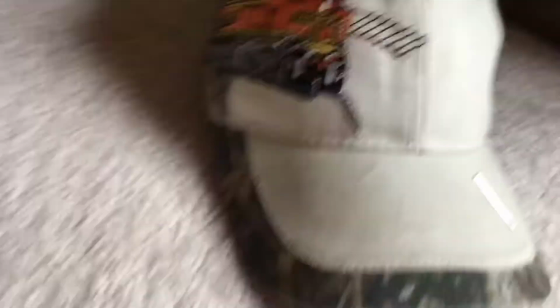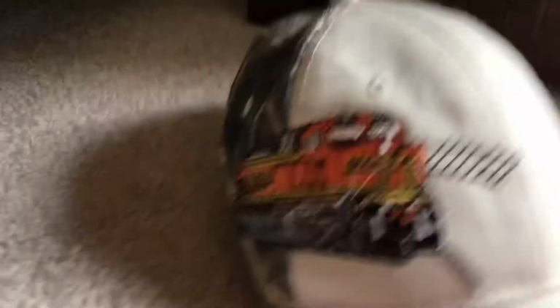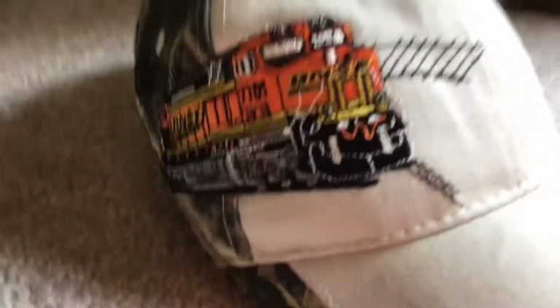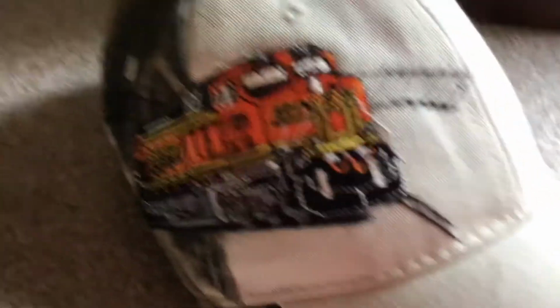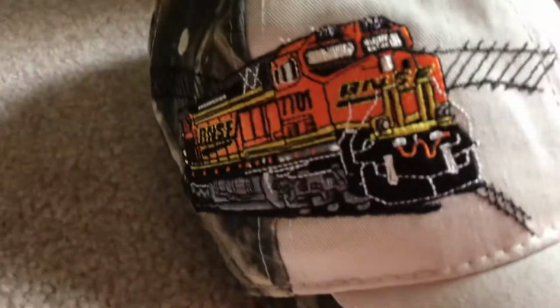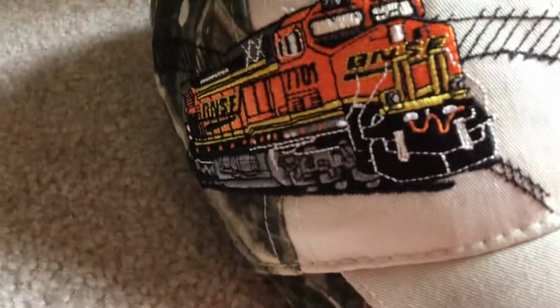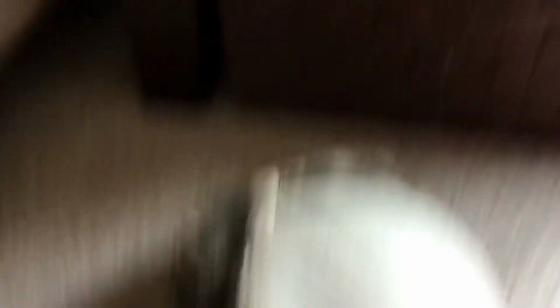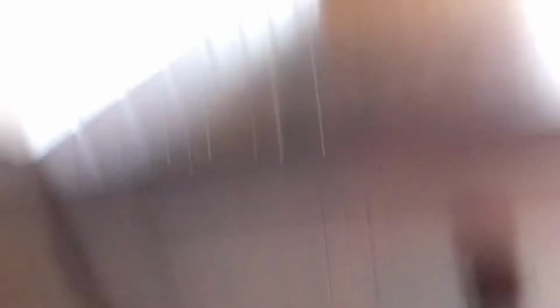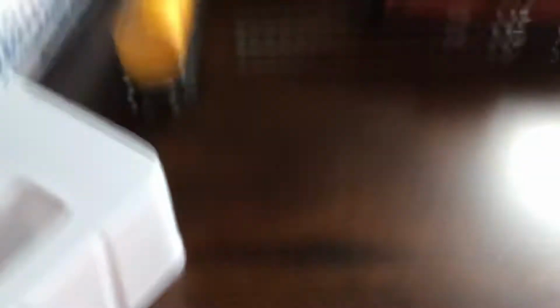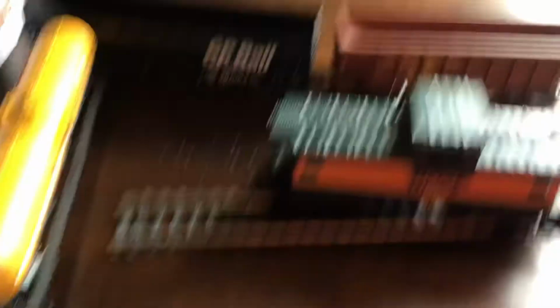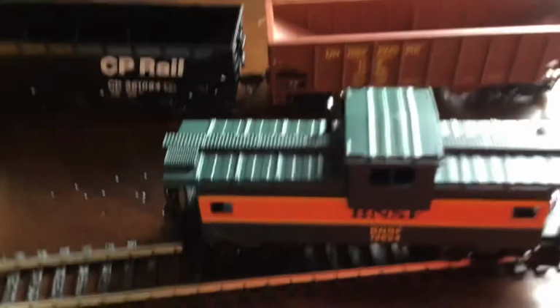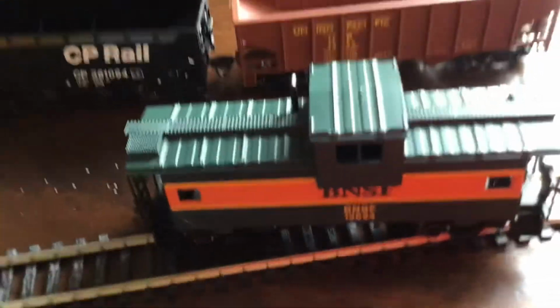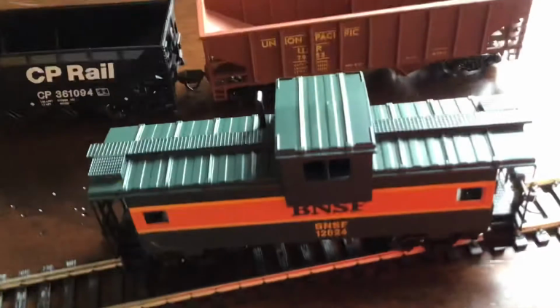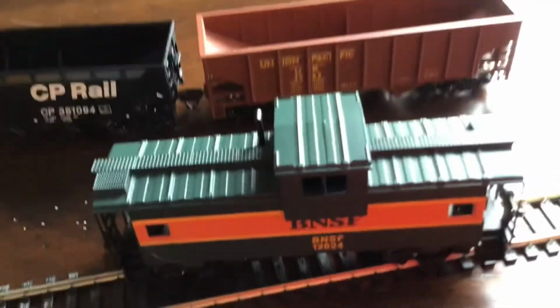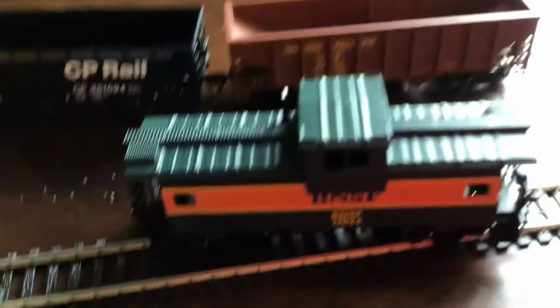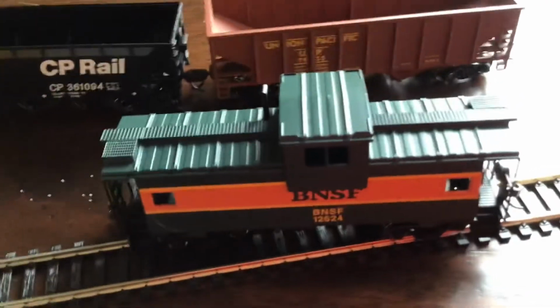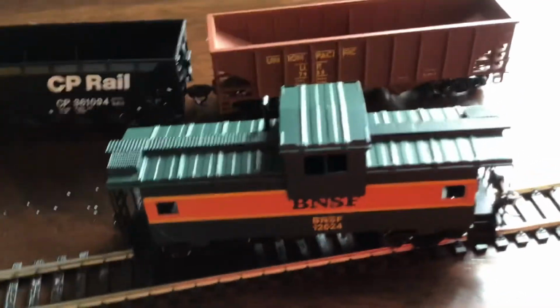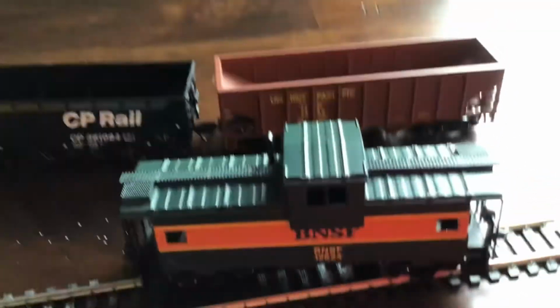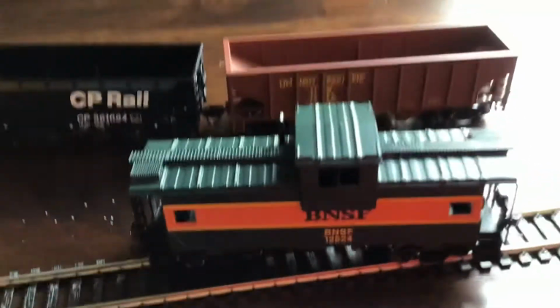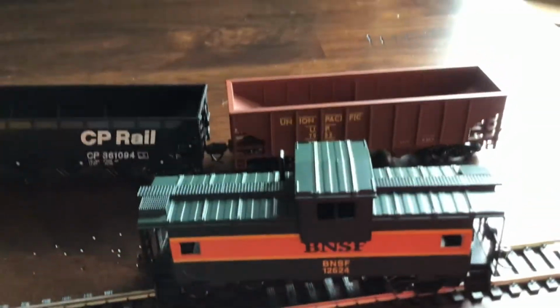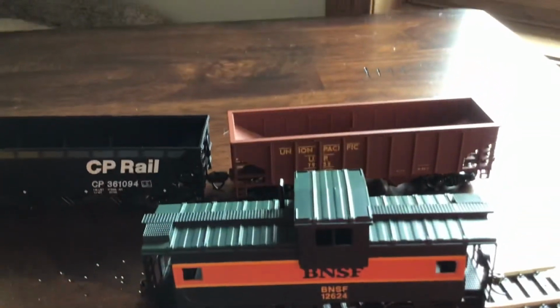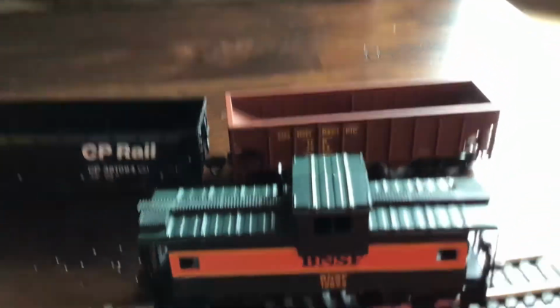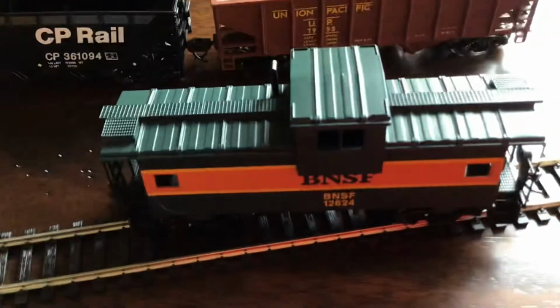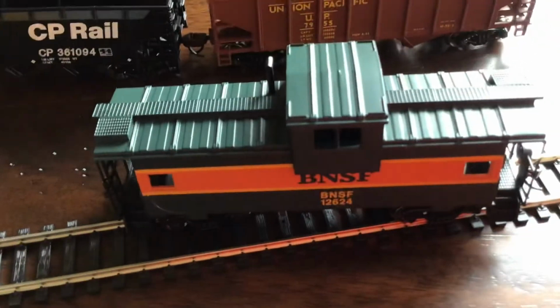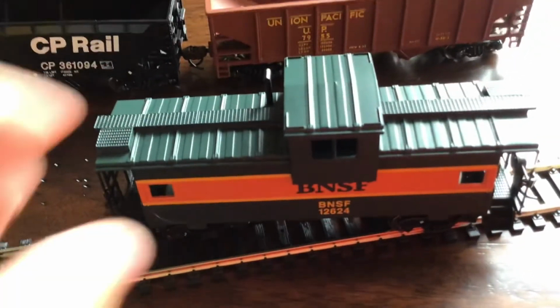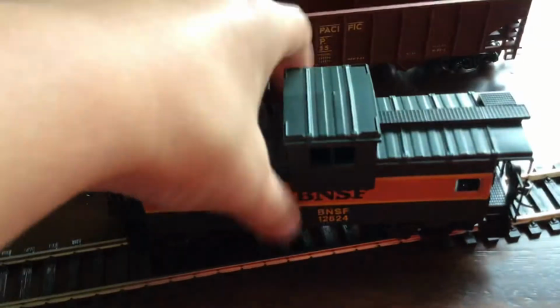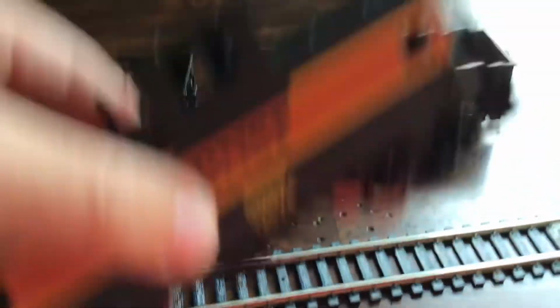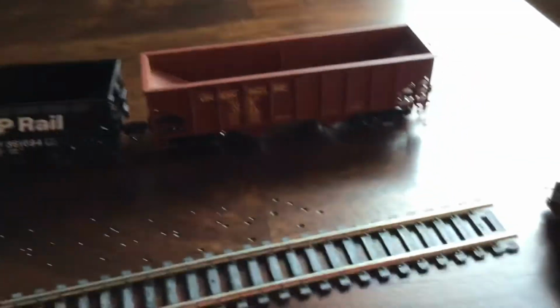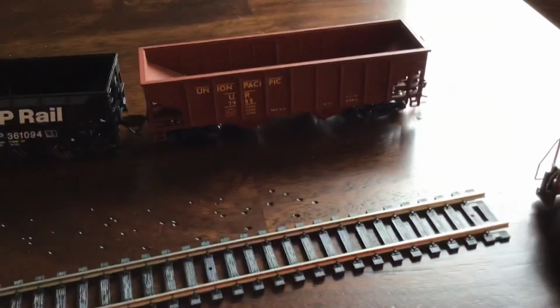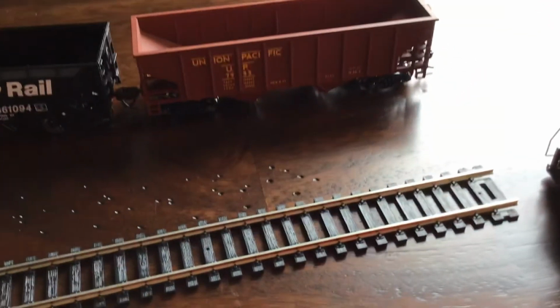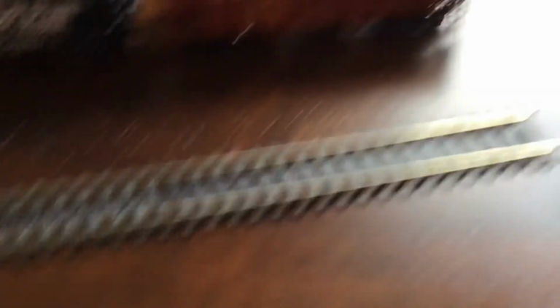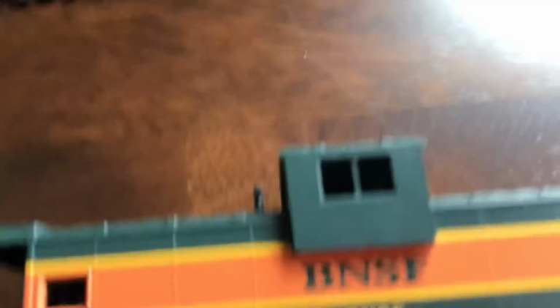I hope you enjoyed this video of the unboxing of this BNSF Caboose. I will see you next time in another video. Bye!